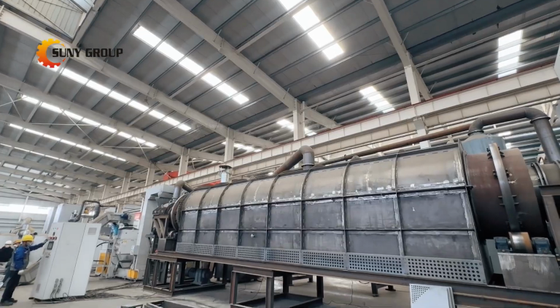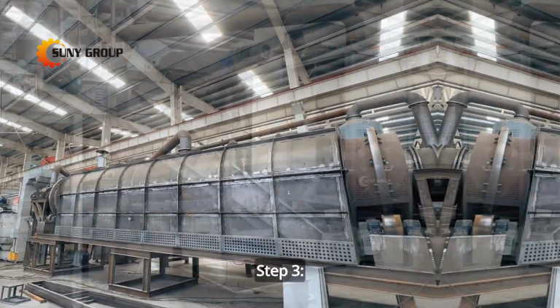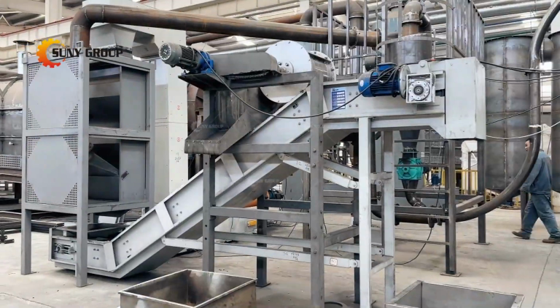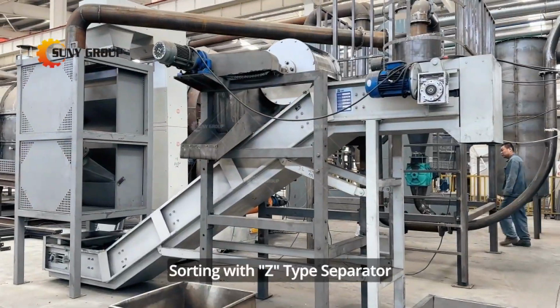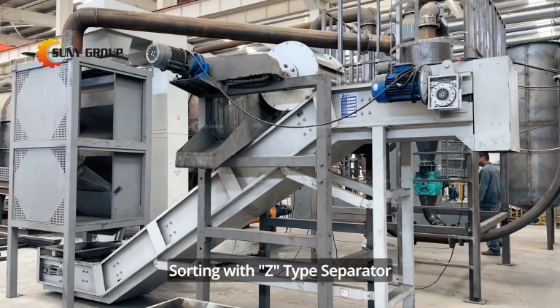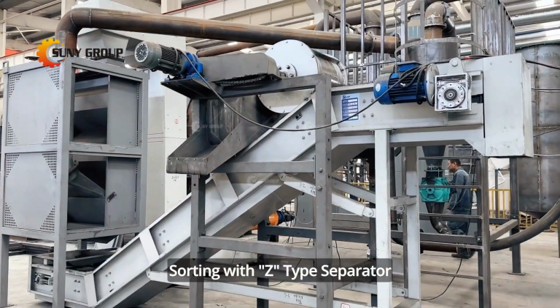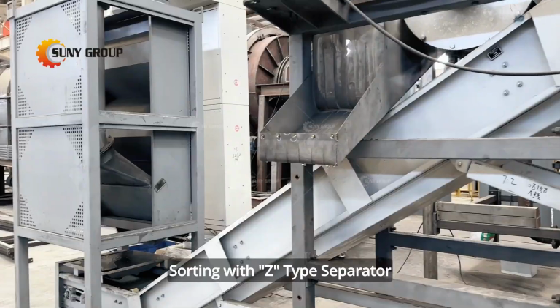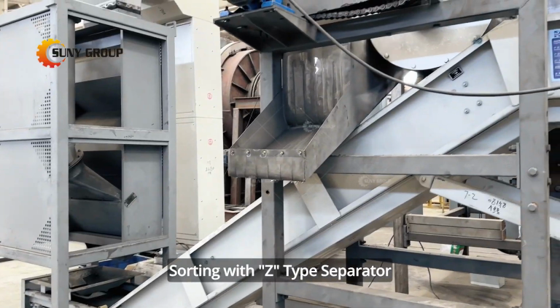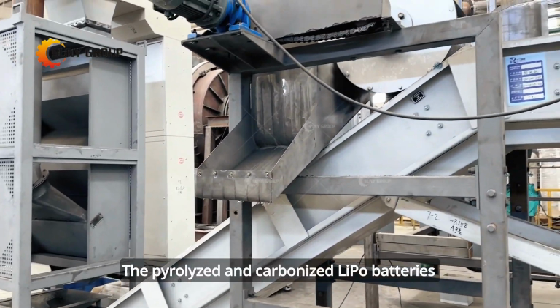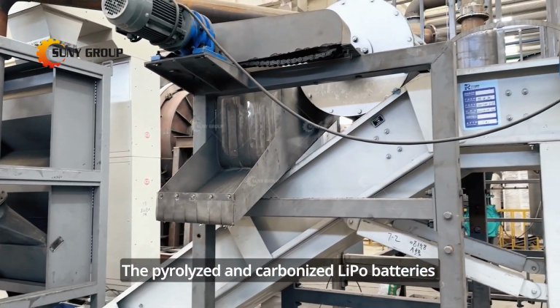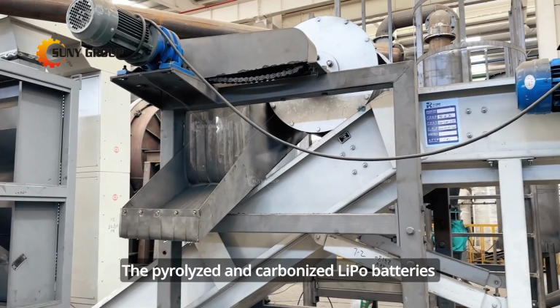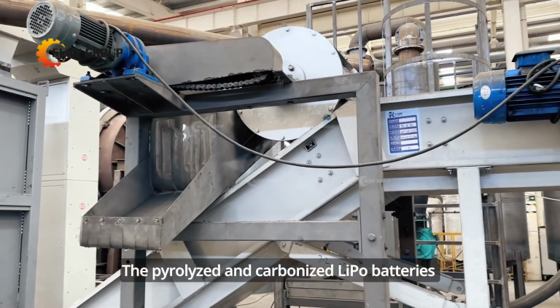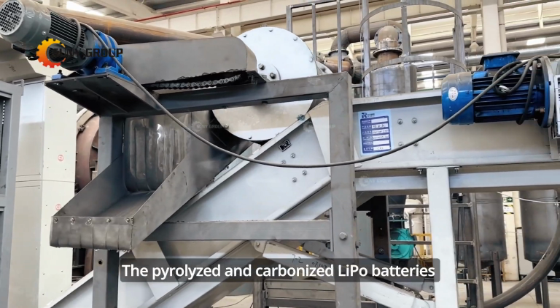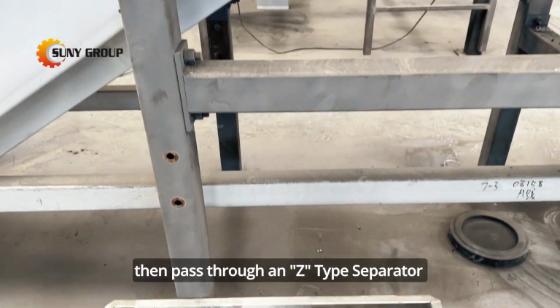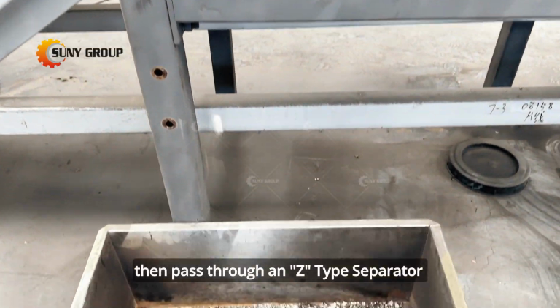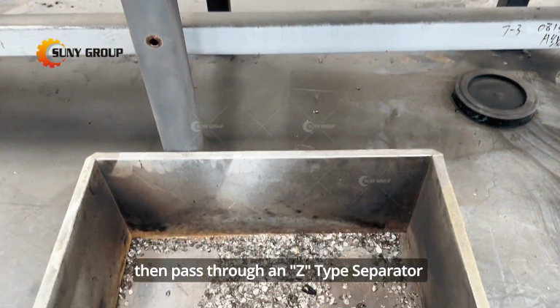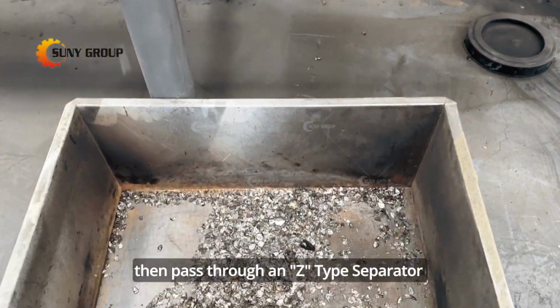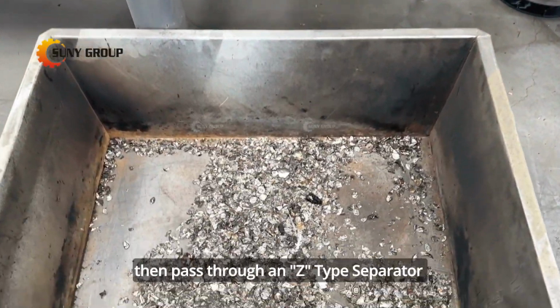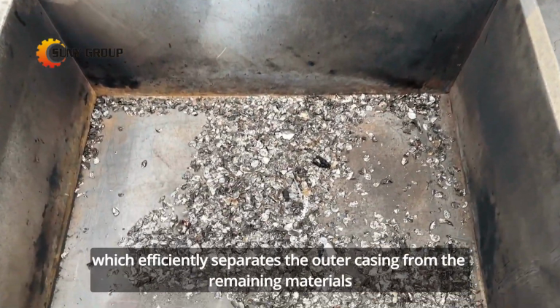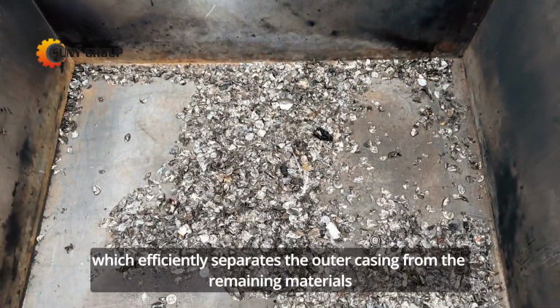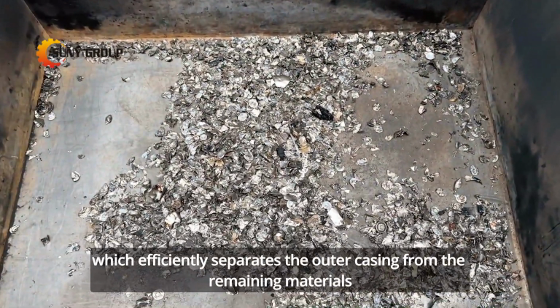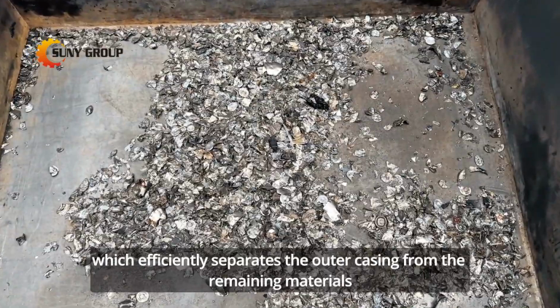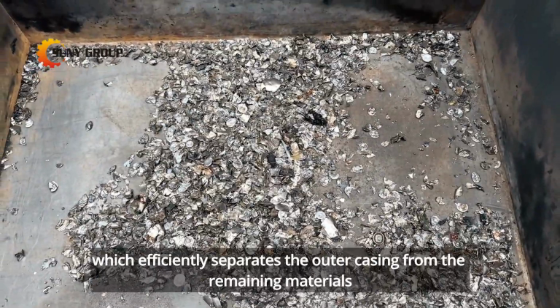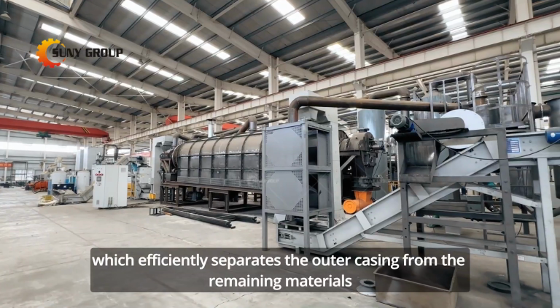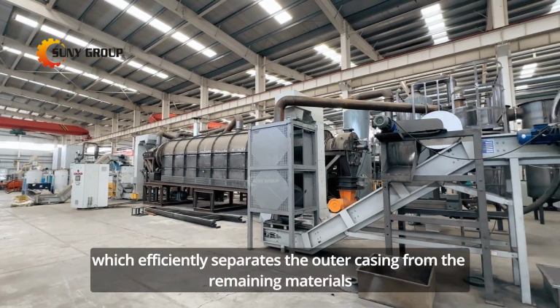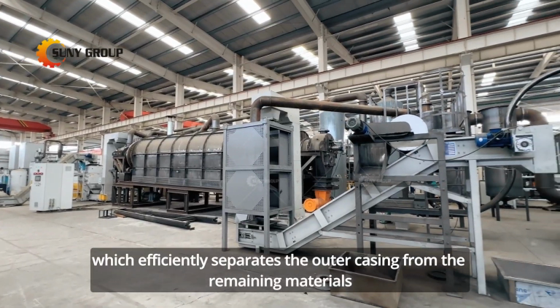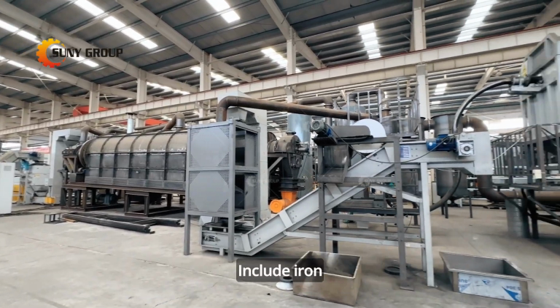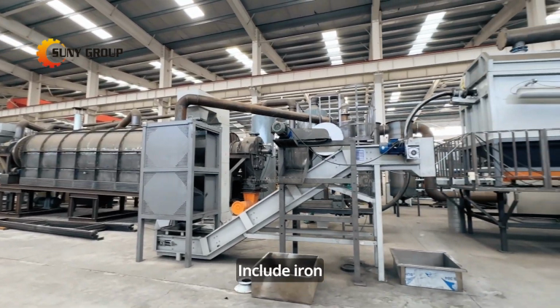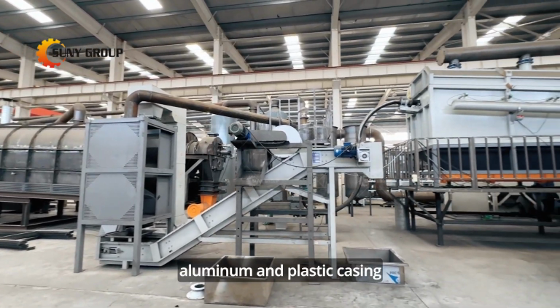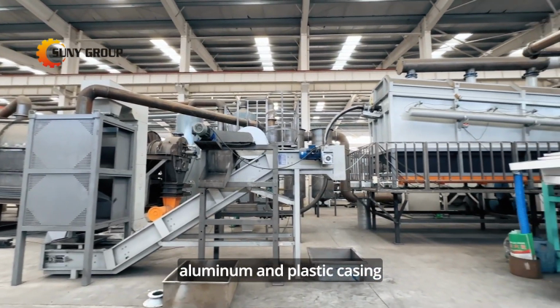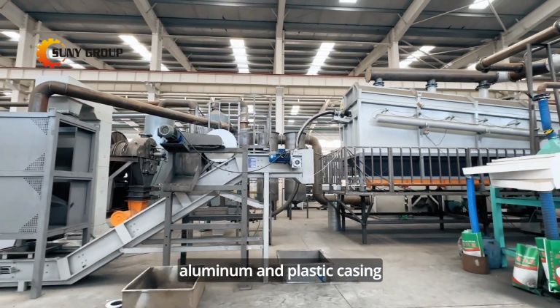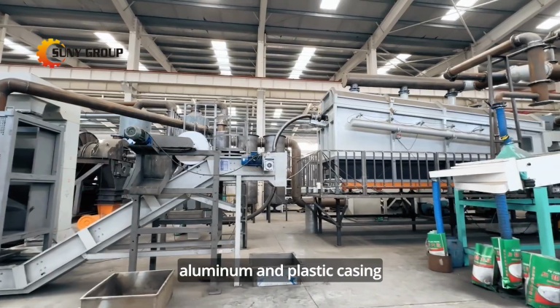Step 3: Sorting with Z-type separator. The pyrolyzed and carbonized LiPo batteries then pass through a Z-type separator, which efficiently separates the outer casing from the remaining materials, including iron, aluminum, and plastic casing.